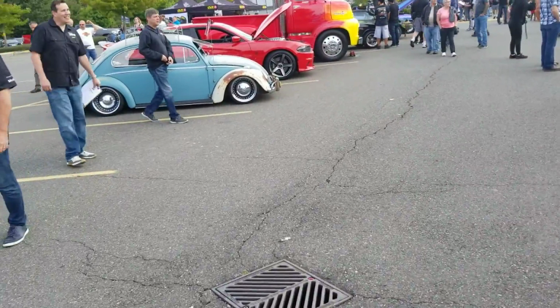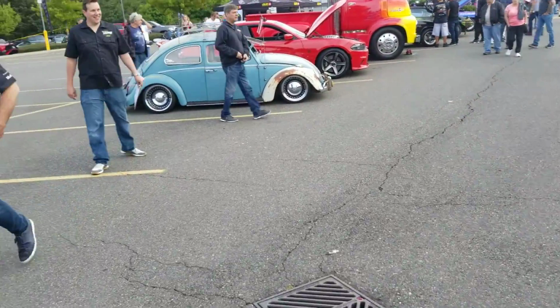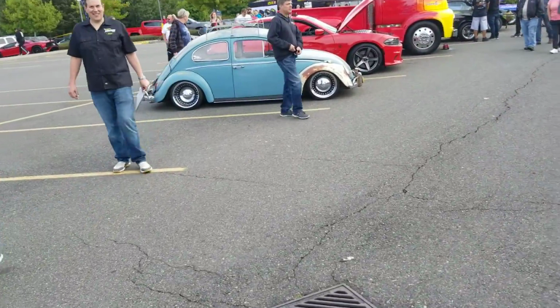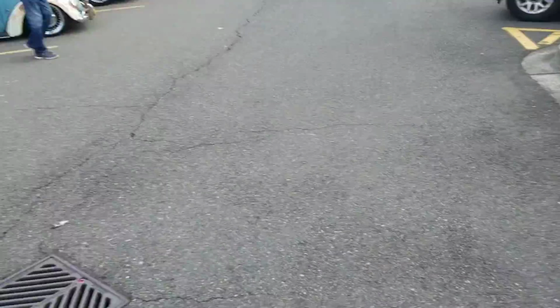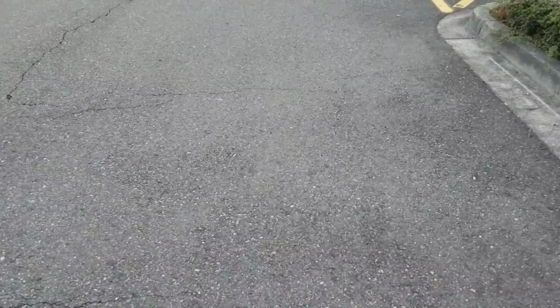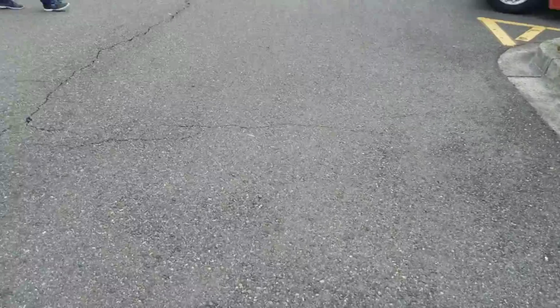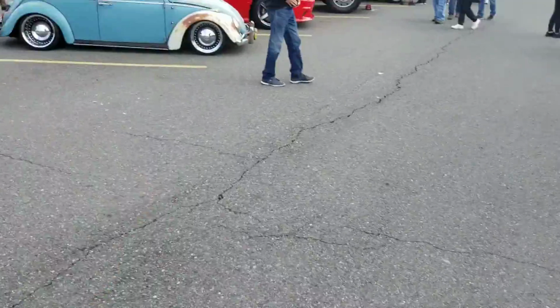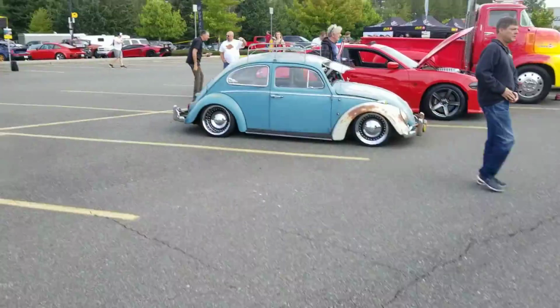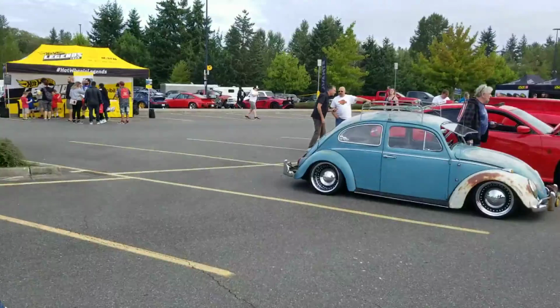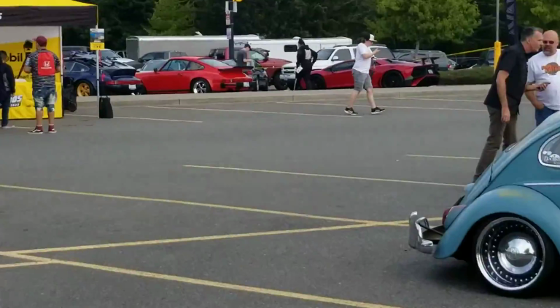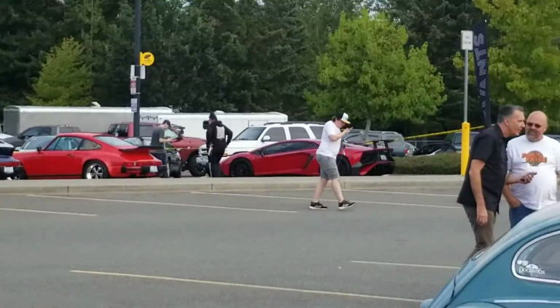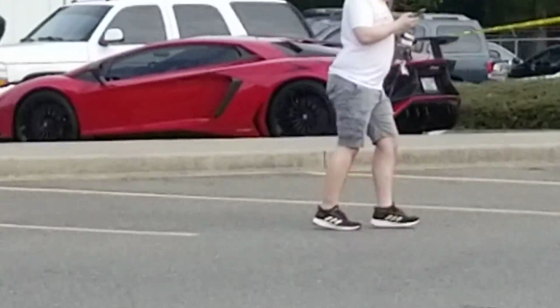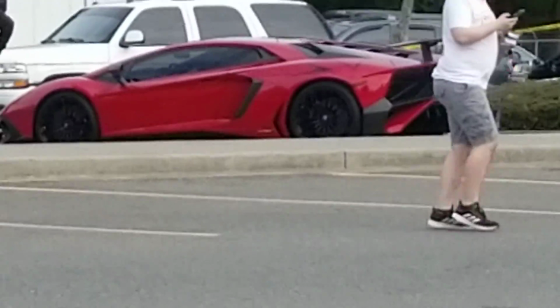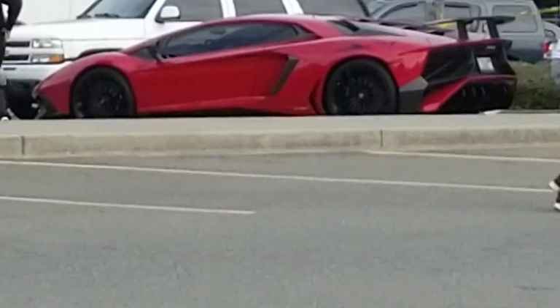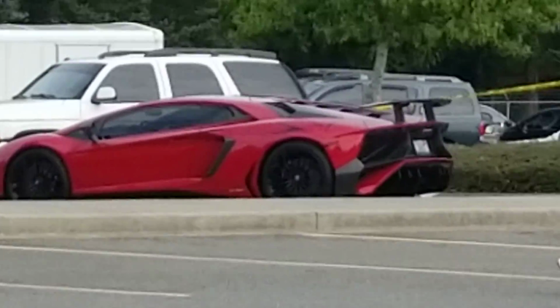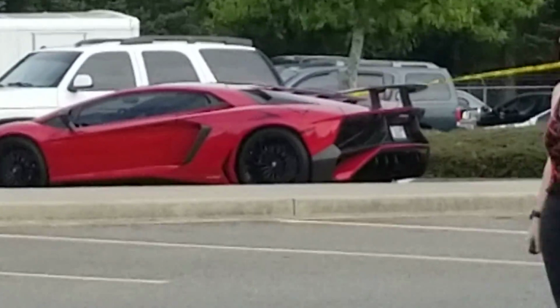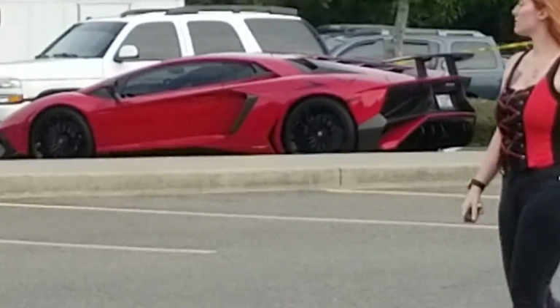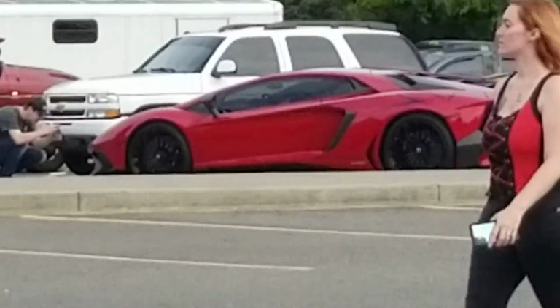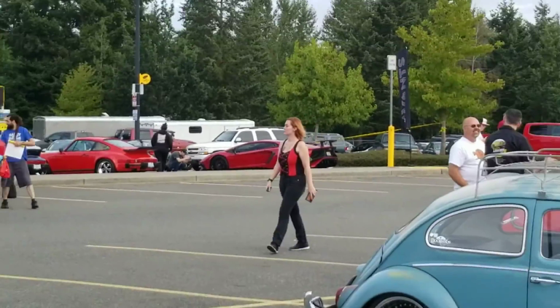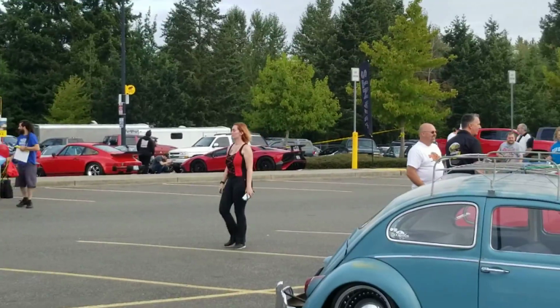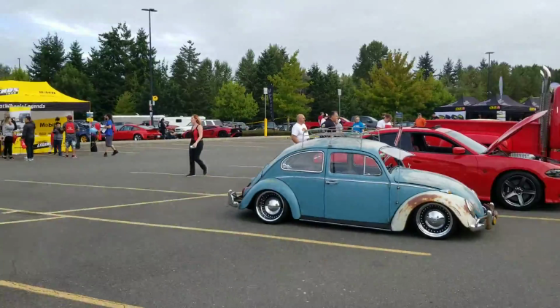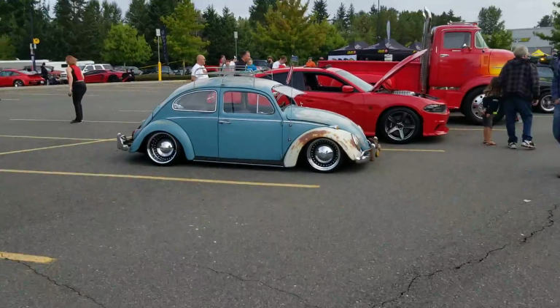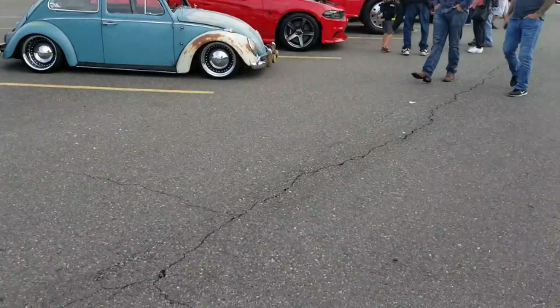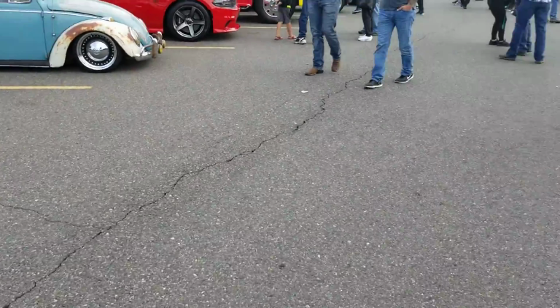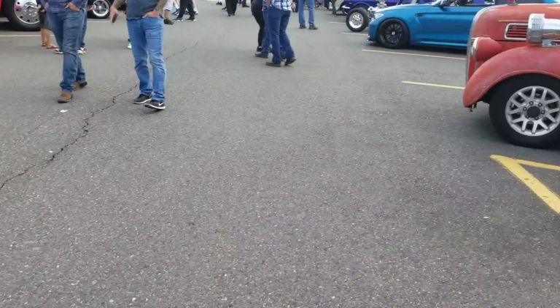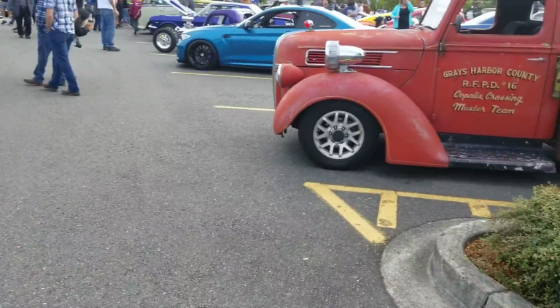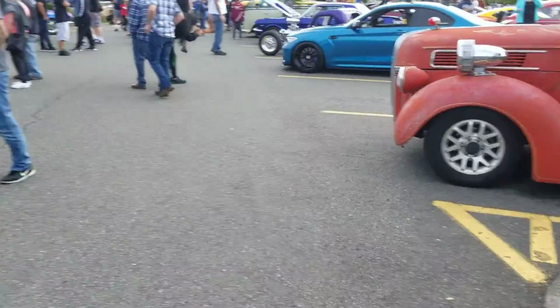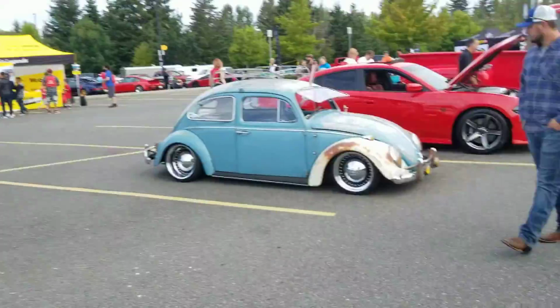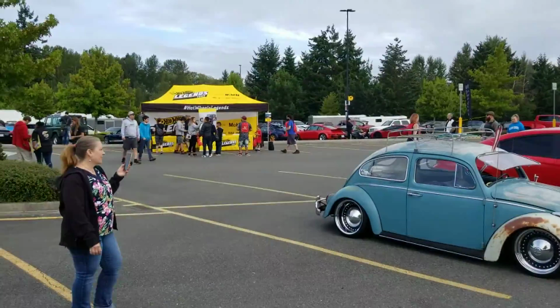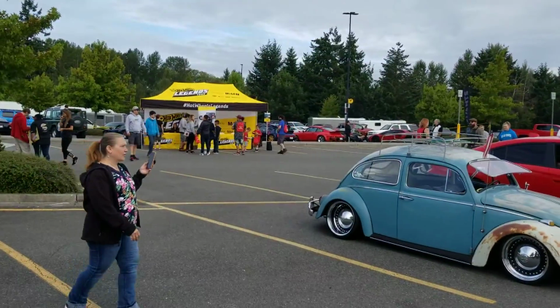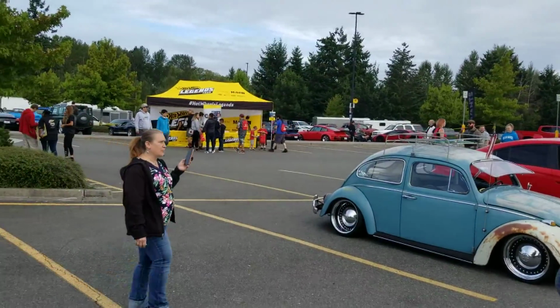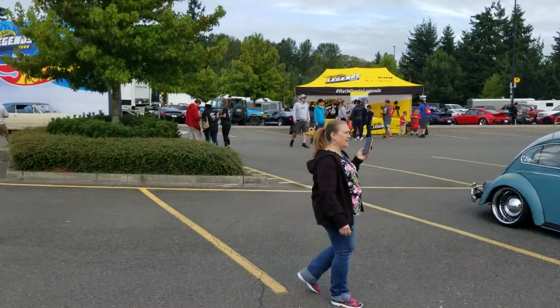Oh, Lamborghini Aventador SV! Look at that right there — Aventador SV. Some Porsches back there.